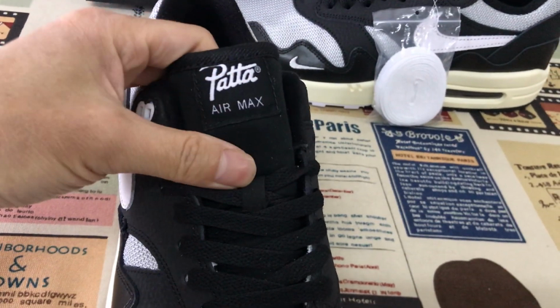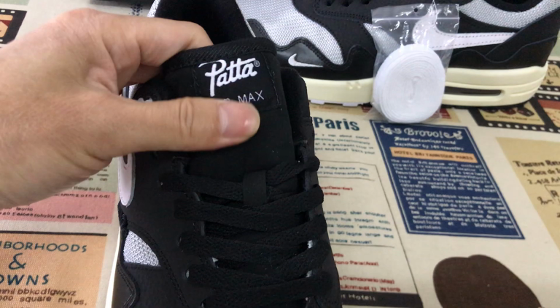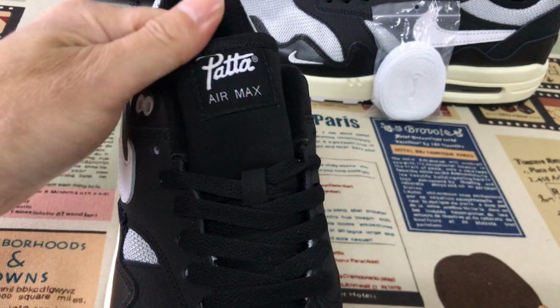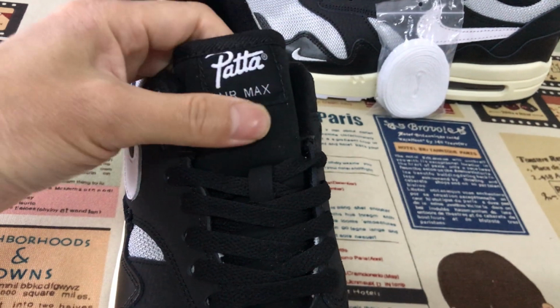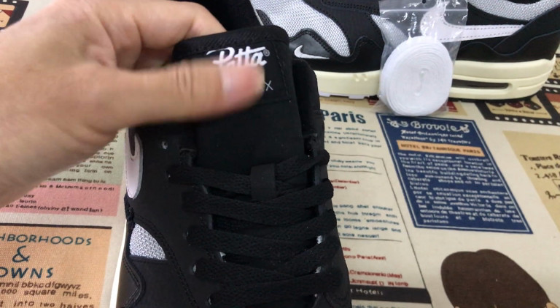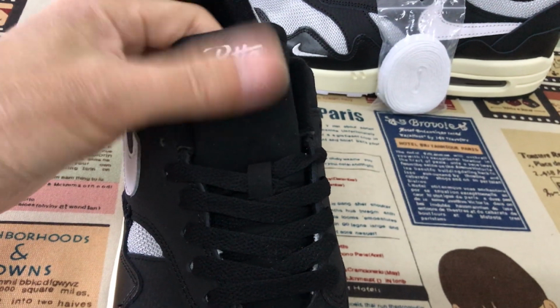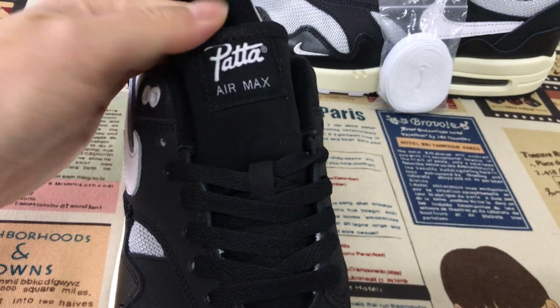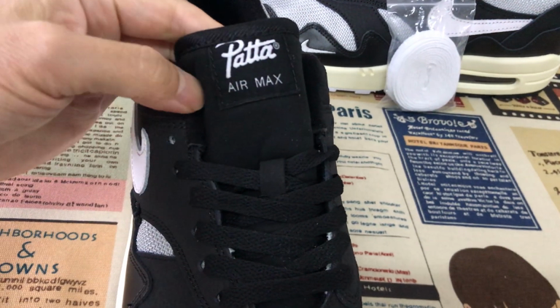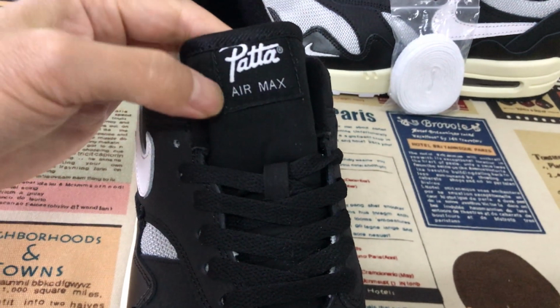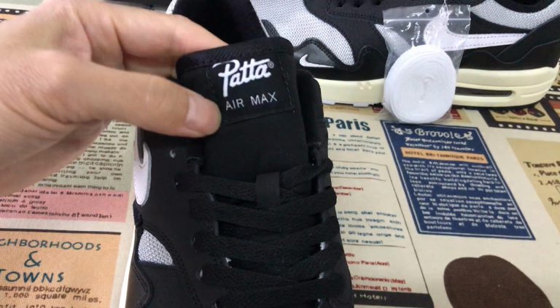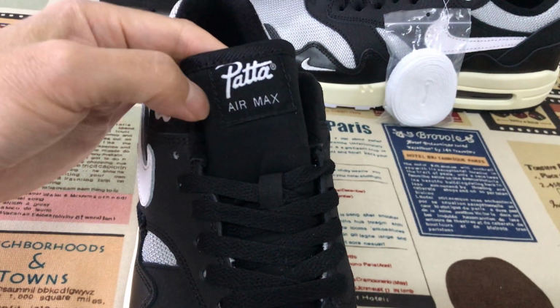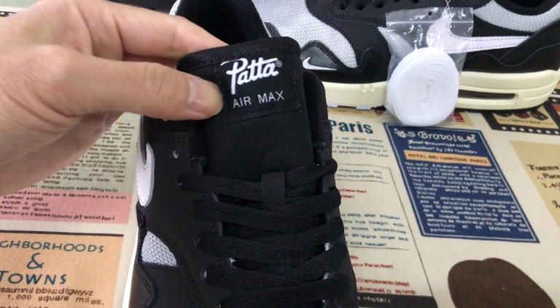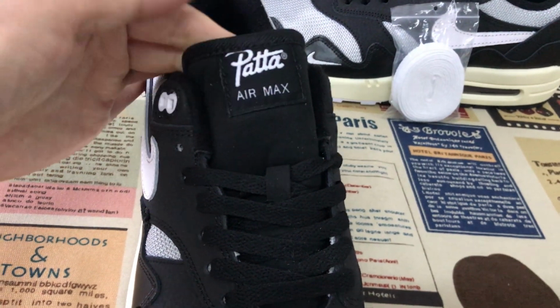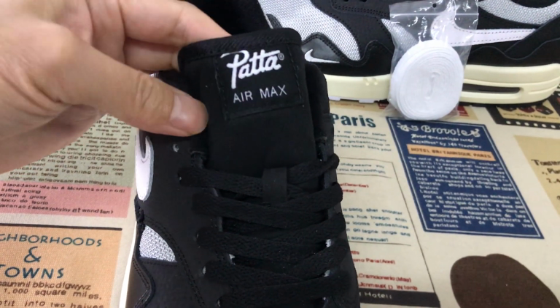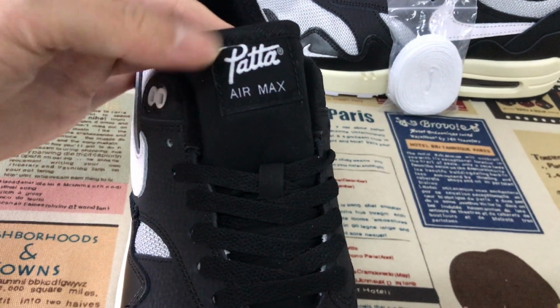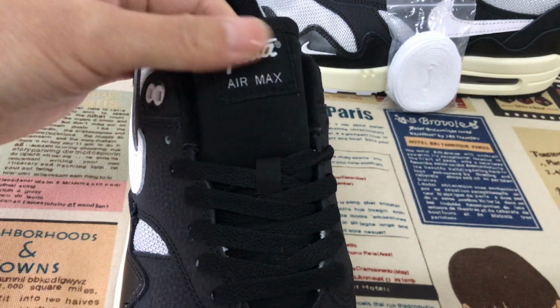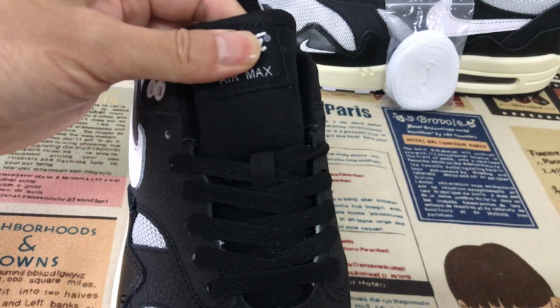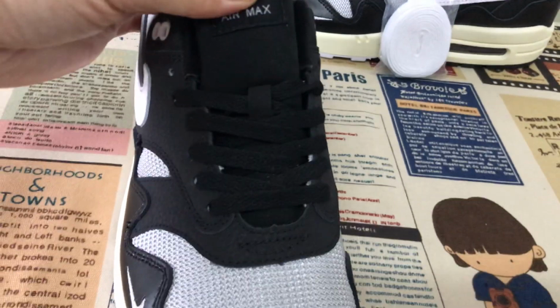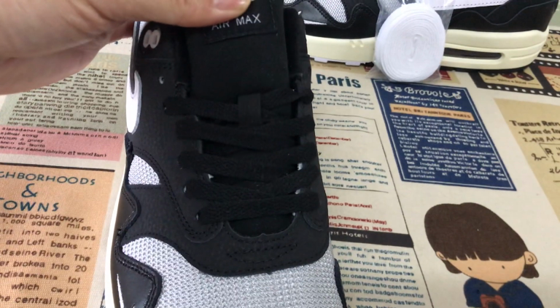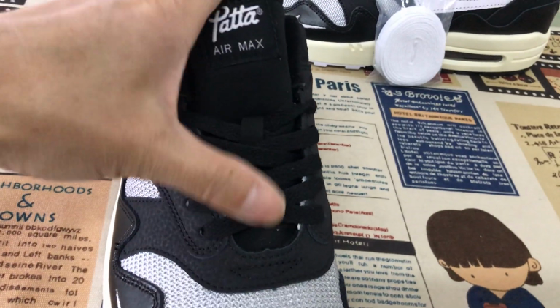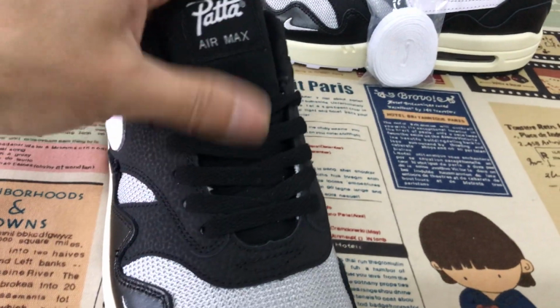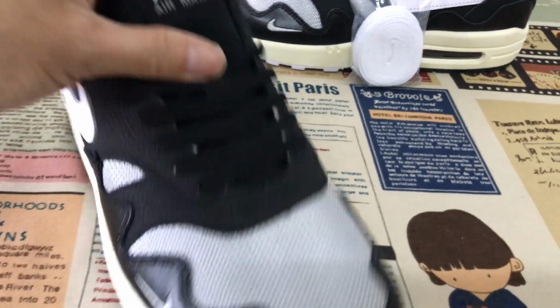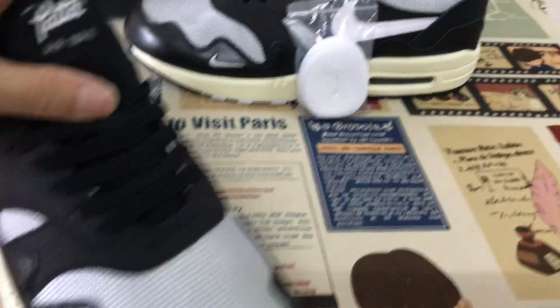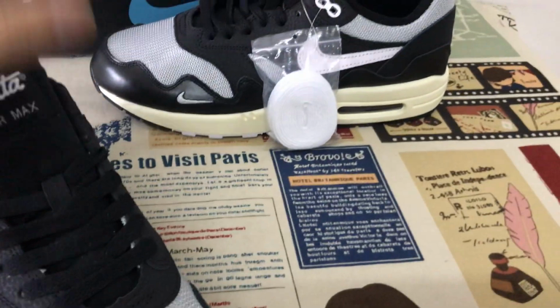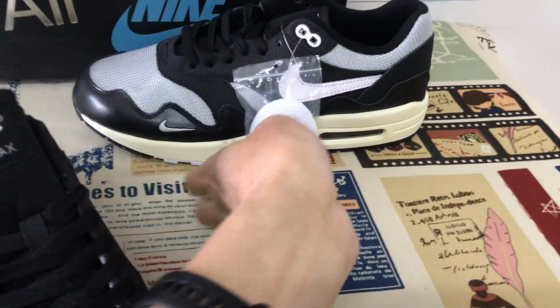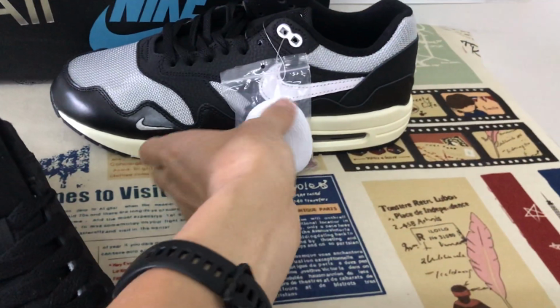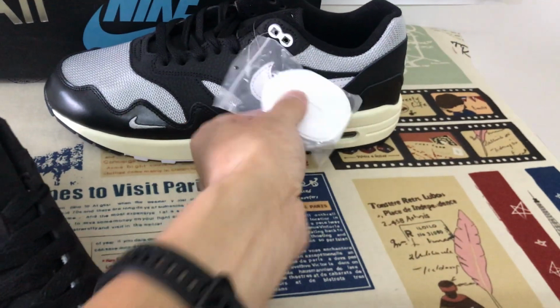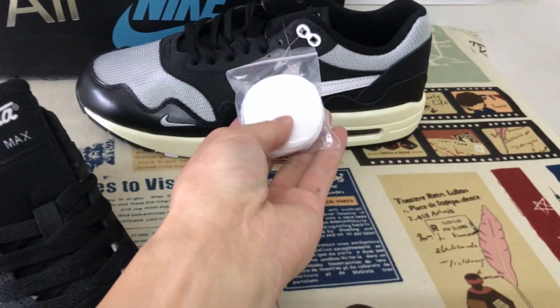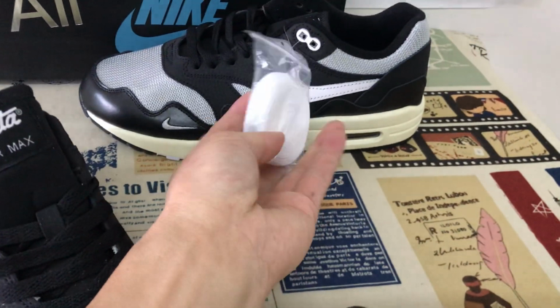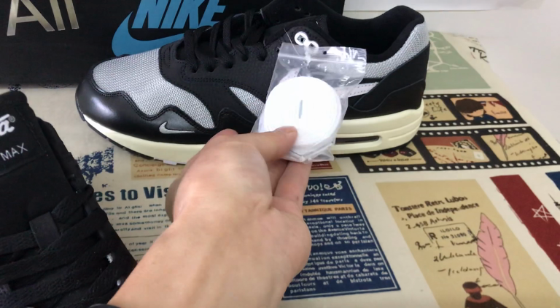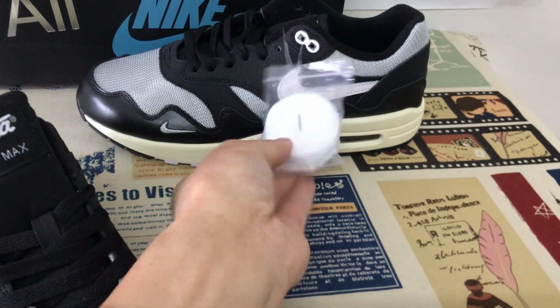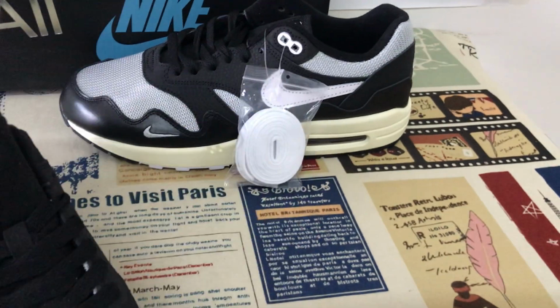The black tongue with the M.S. Pata tongue label. Black lace and comes with an extra white lace.